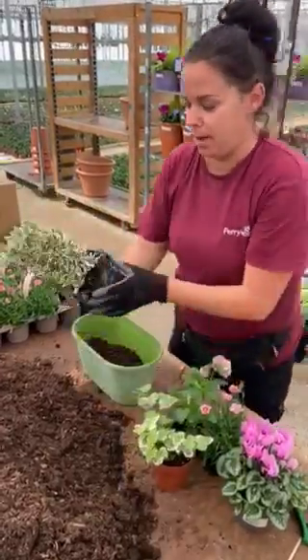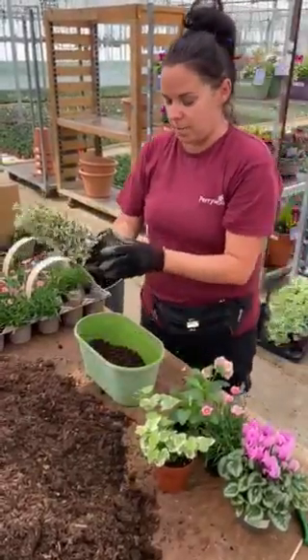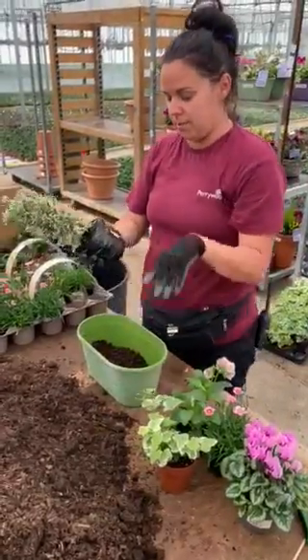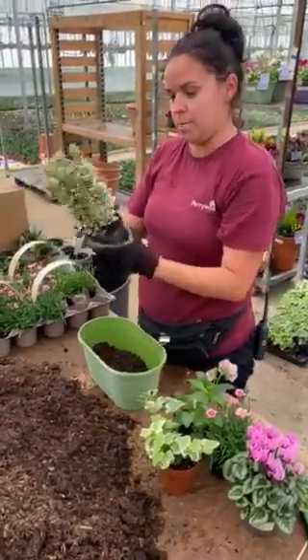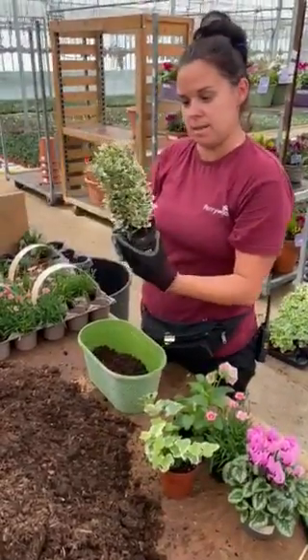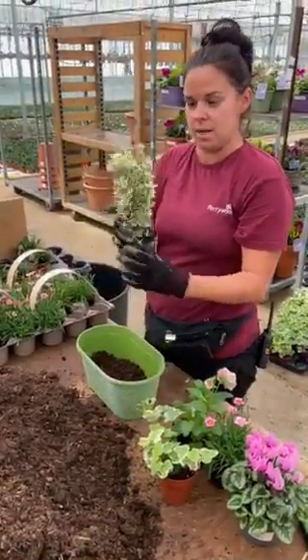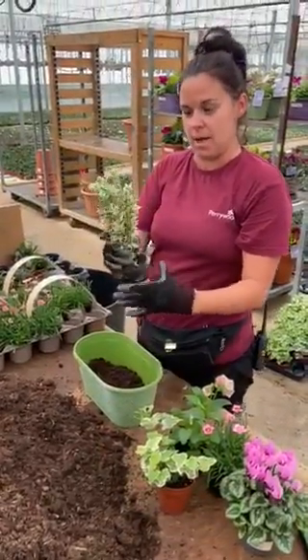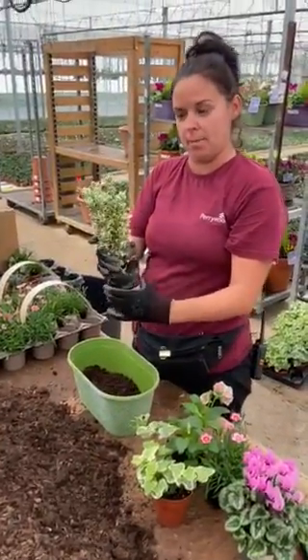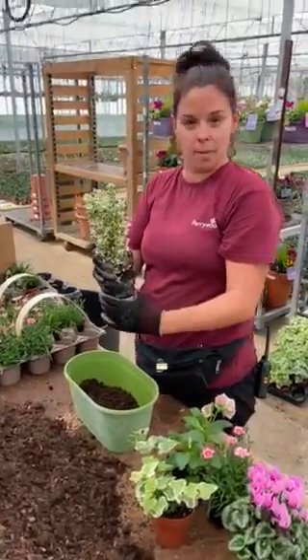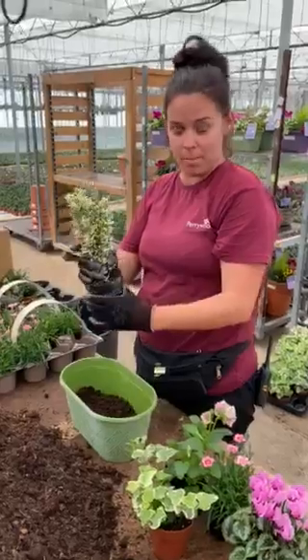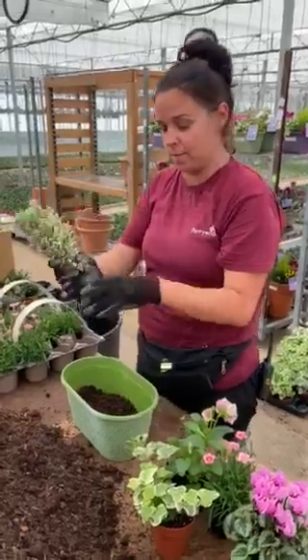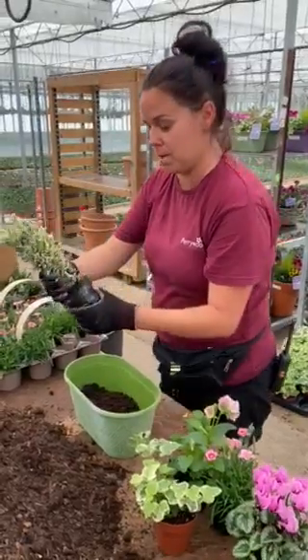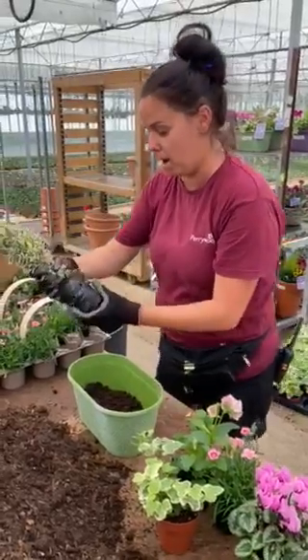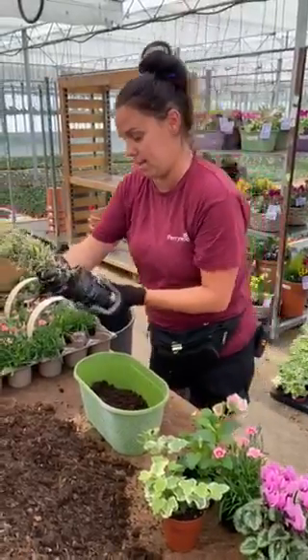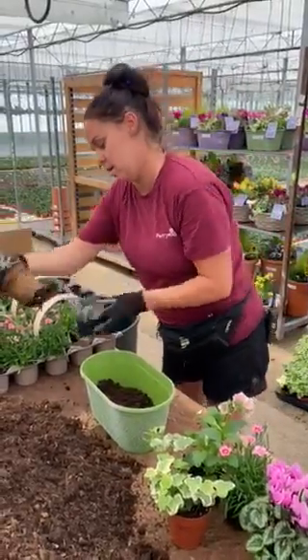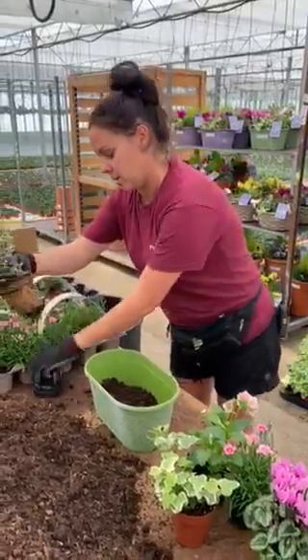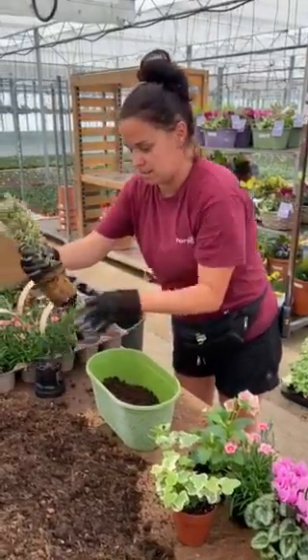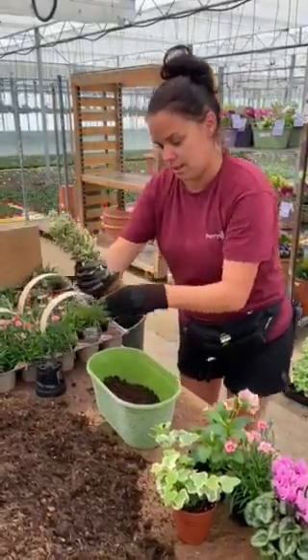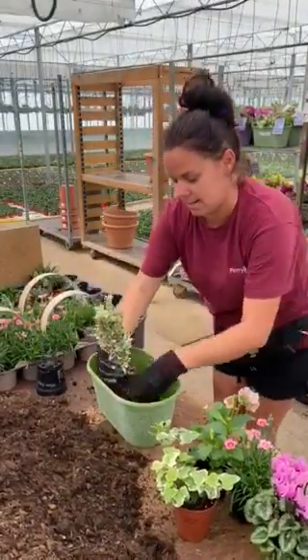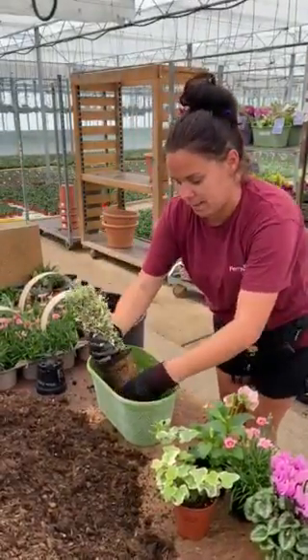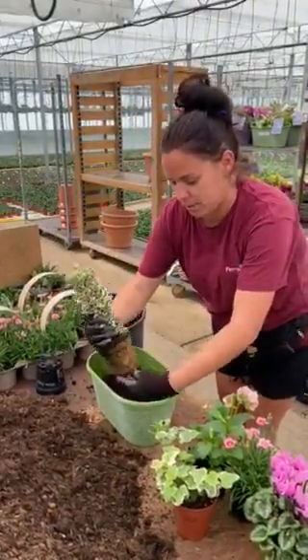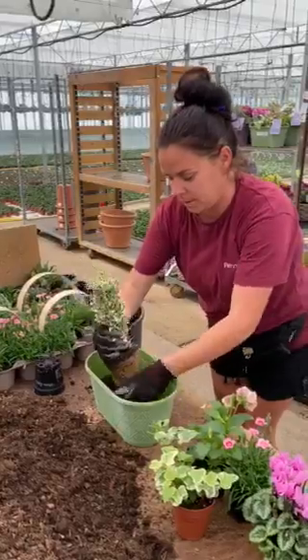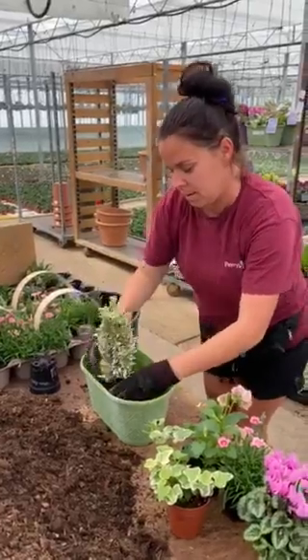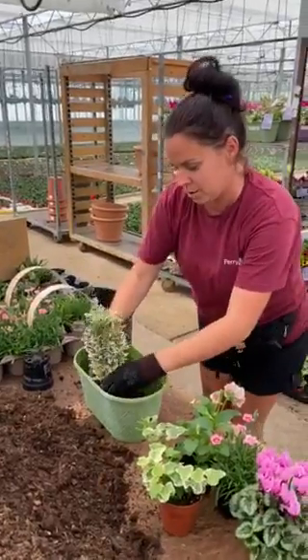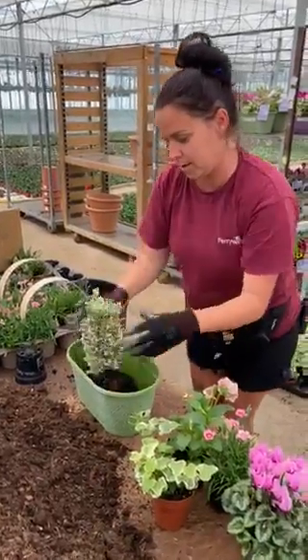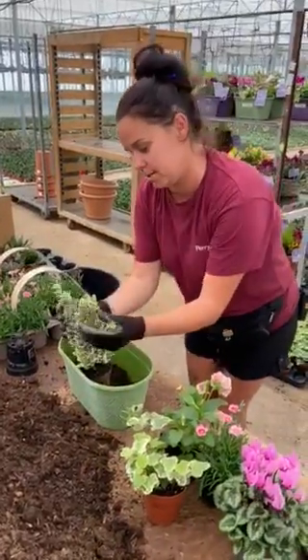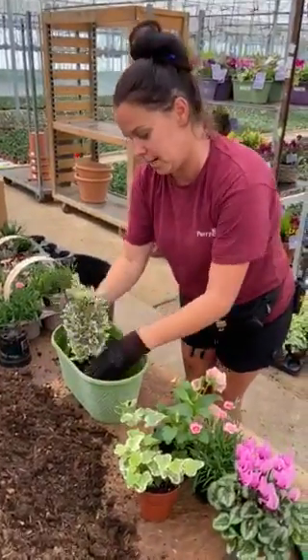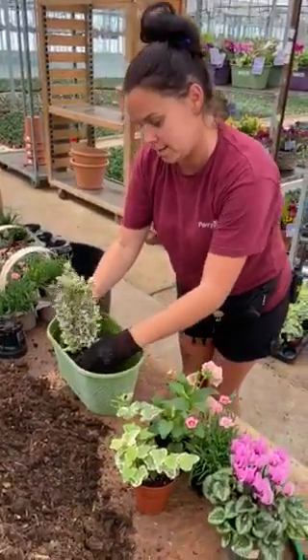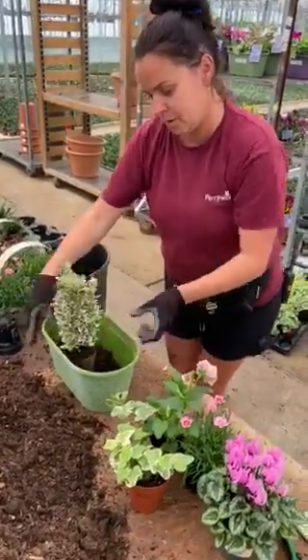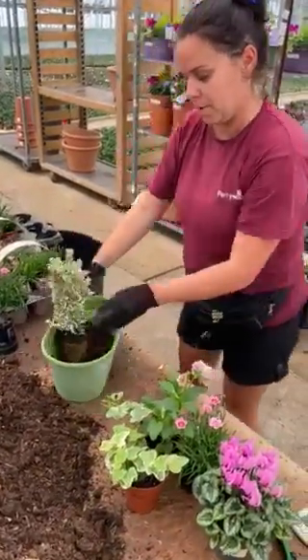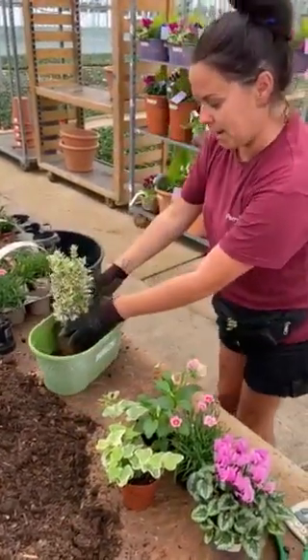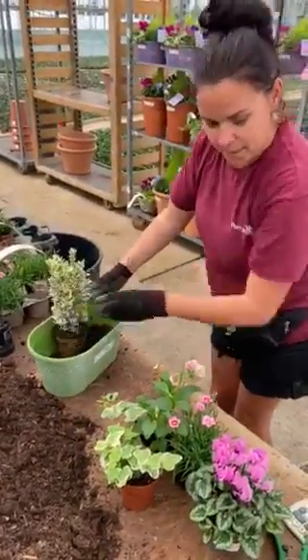I'm going to start with this lovely euonymus. This is going to be the plant that I put at the back, which is going to be my height. I just tease it a little bit at the bottom, make sure everything's looking nice, and put that at the back like that.